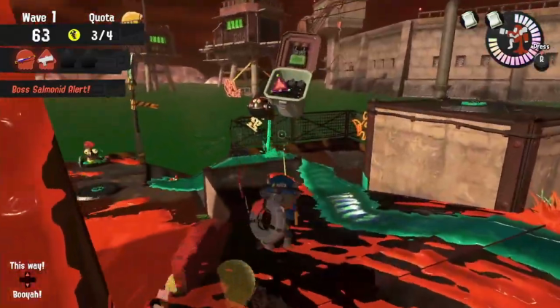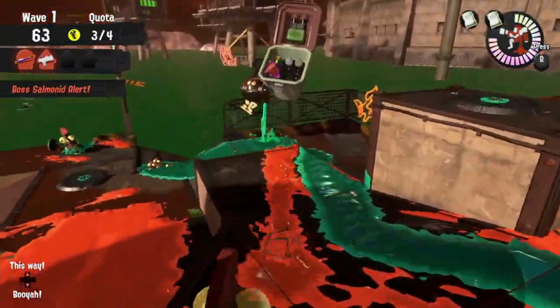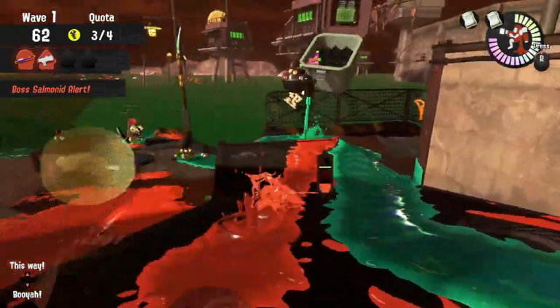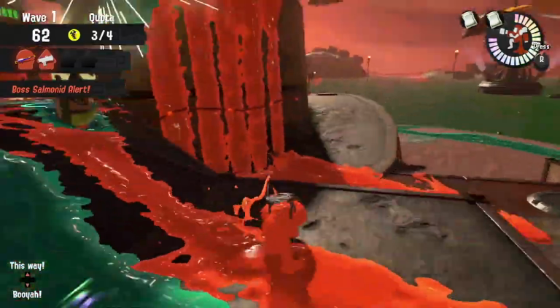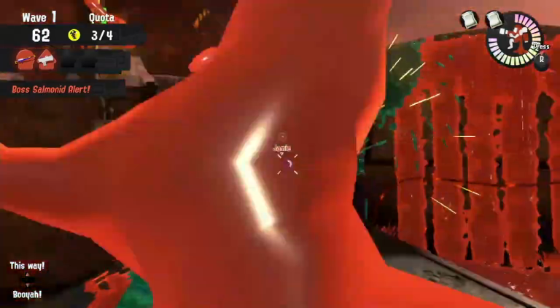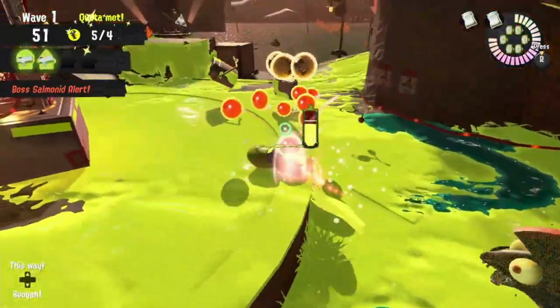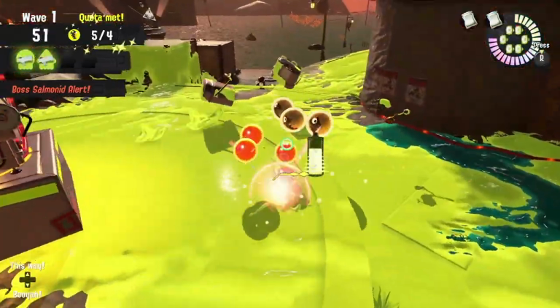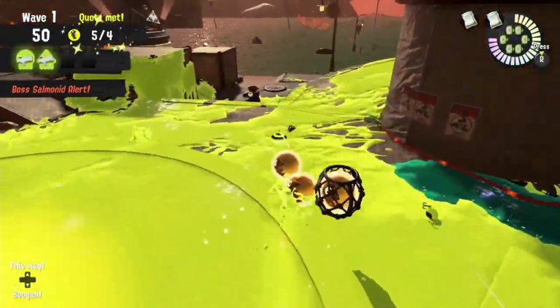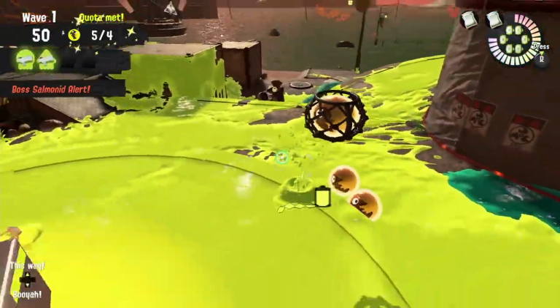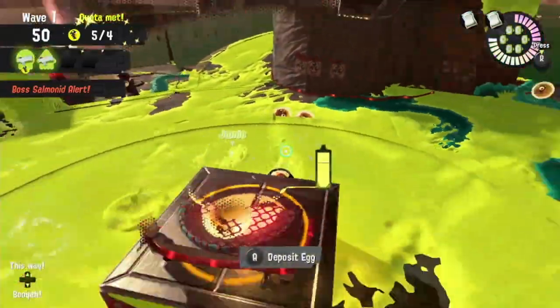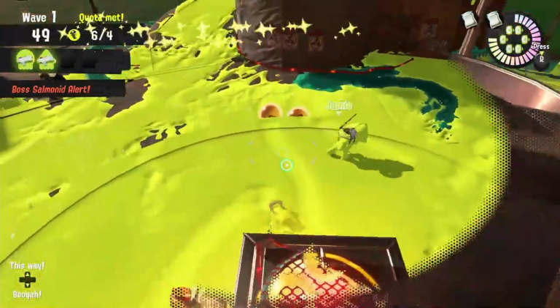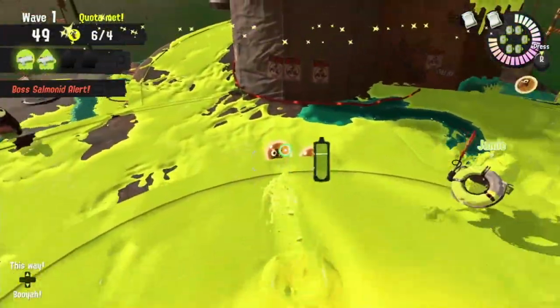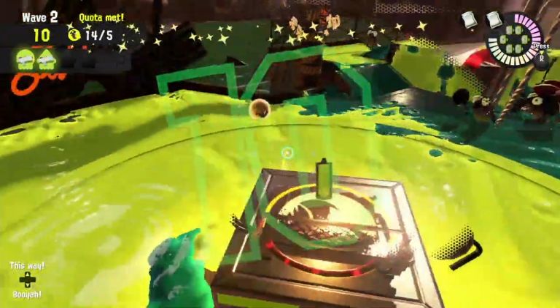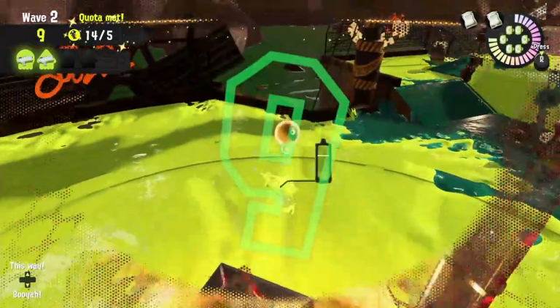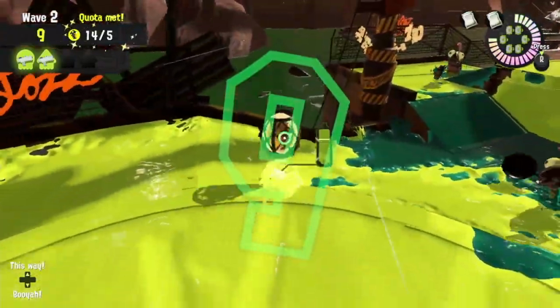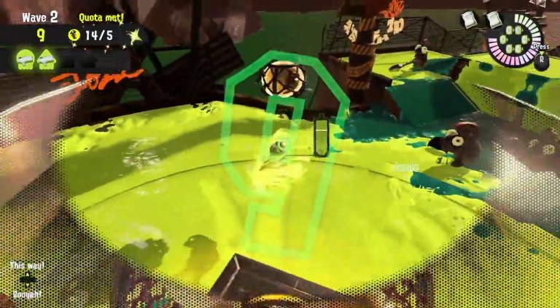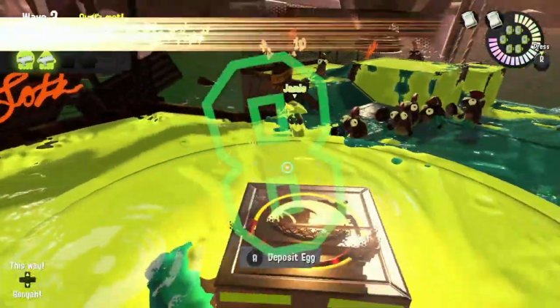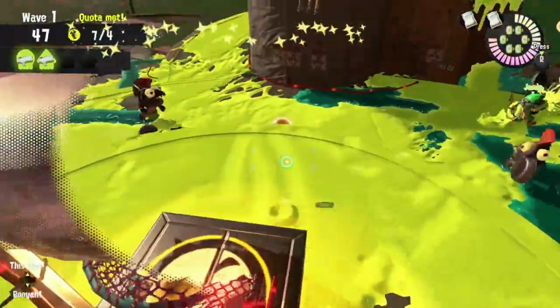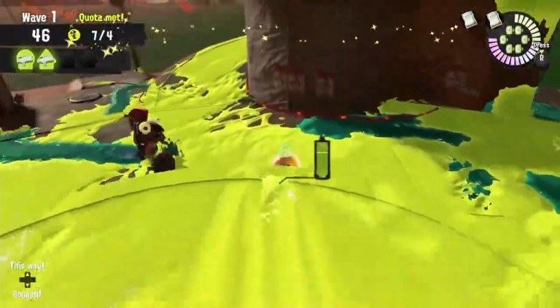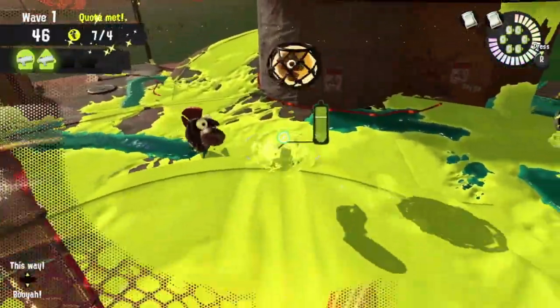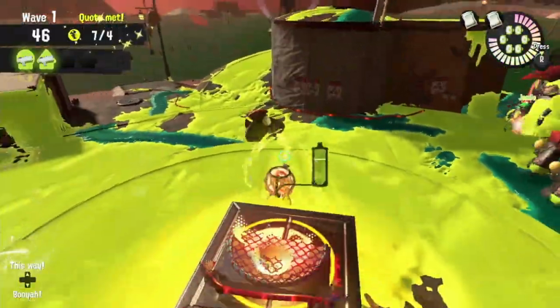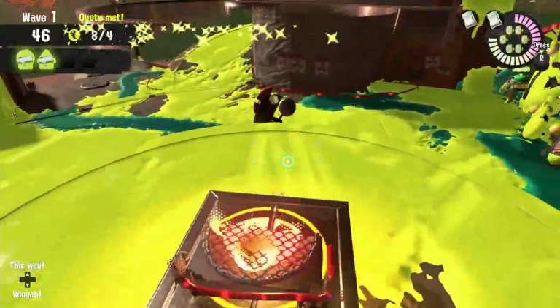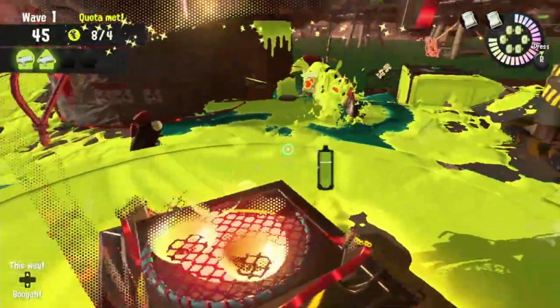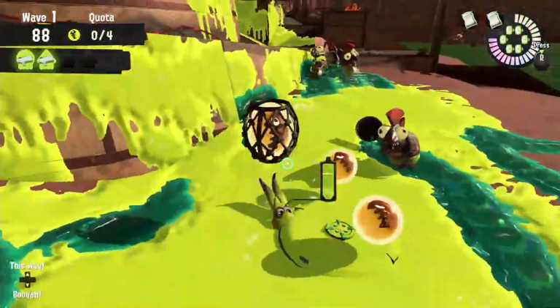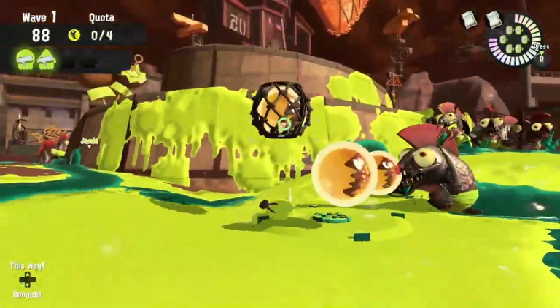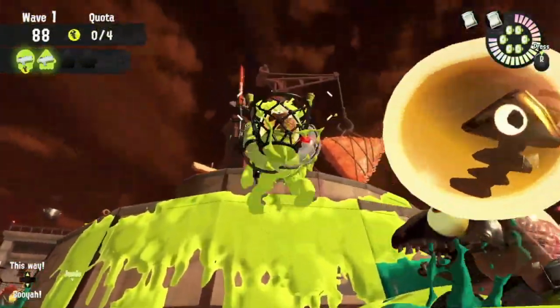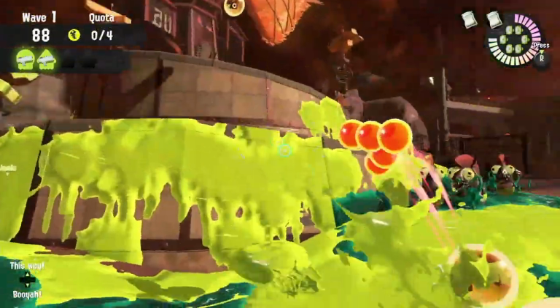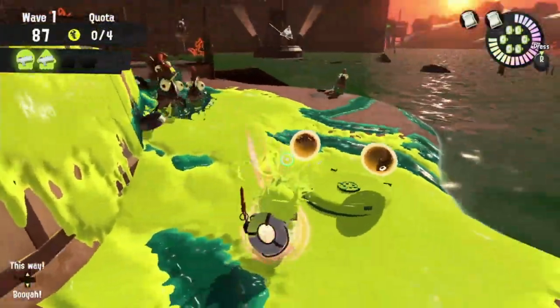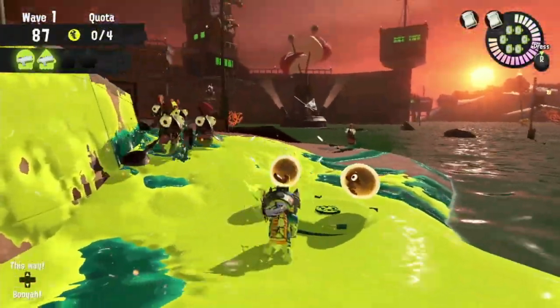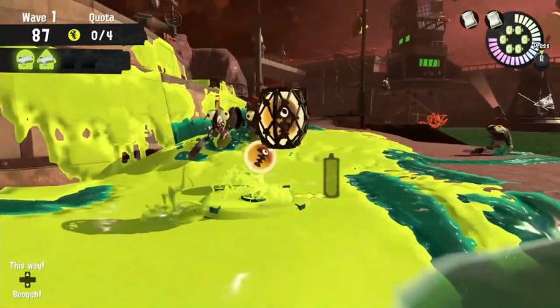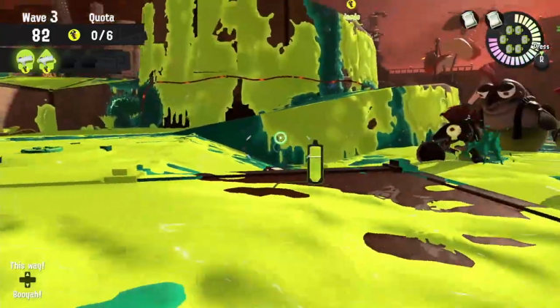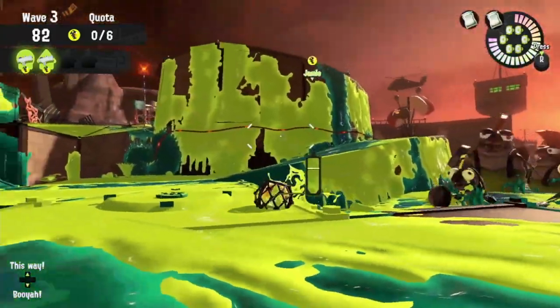If you find any eggs here by the basket on this low wall, a Bomb Strafe or Squid Roll will get them instead of jumping down there. And of course you can throw an egg from anywhere on the shoreline to the top of the tower.